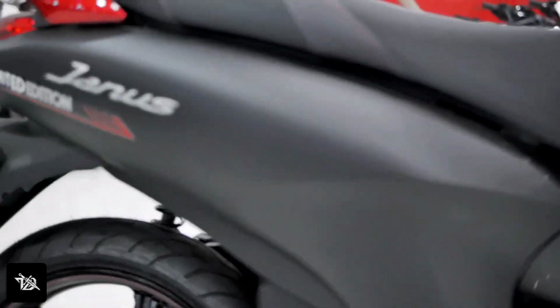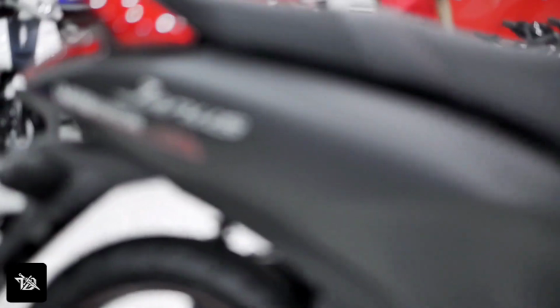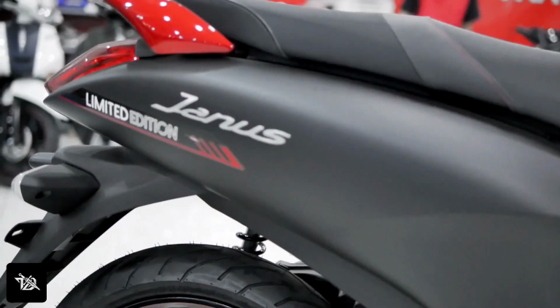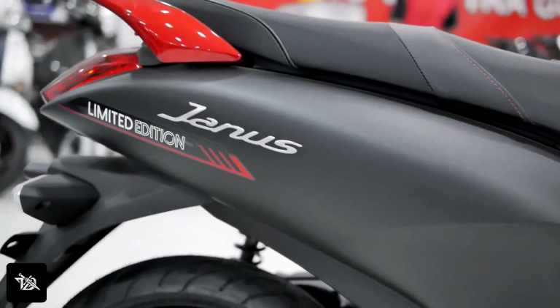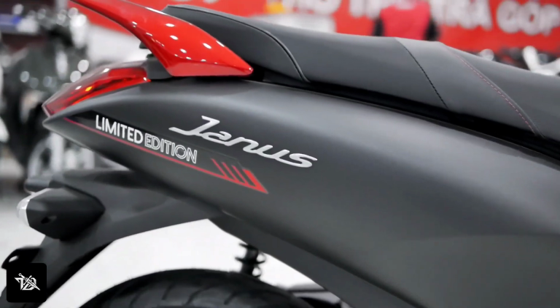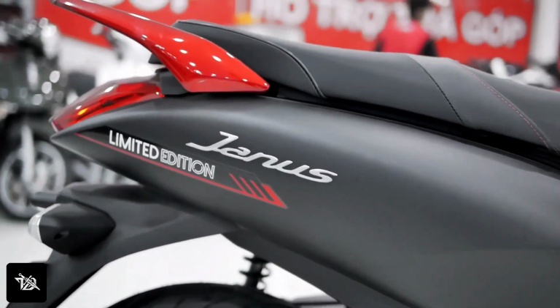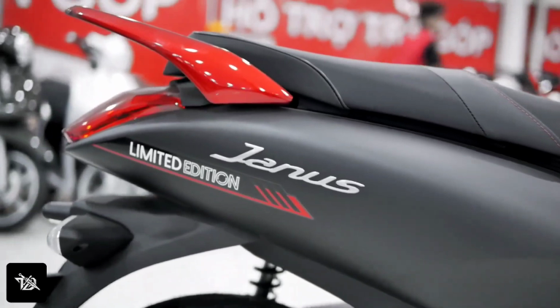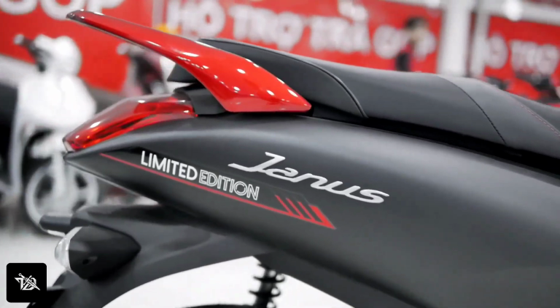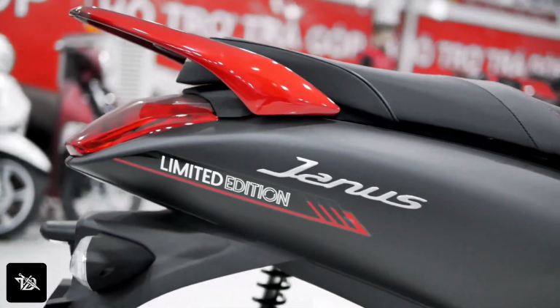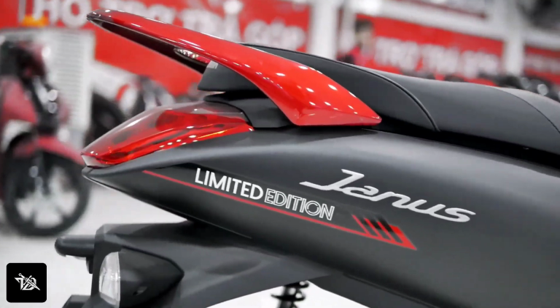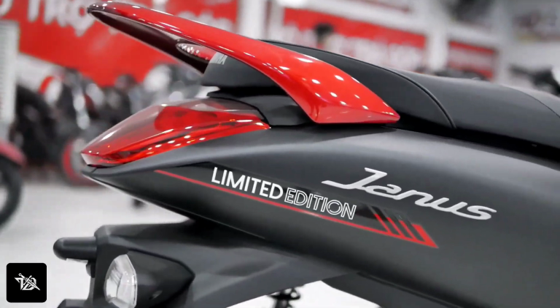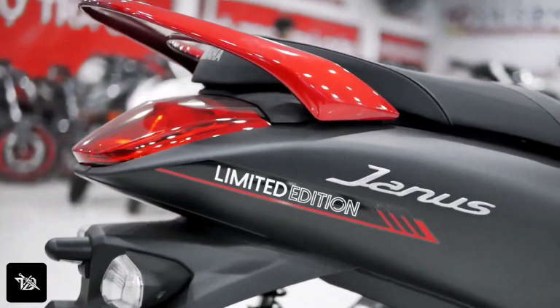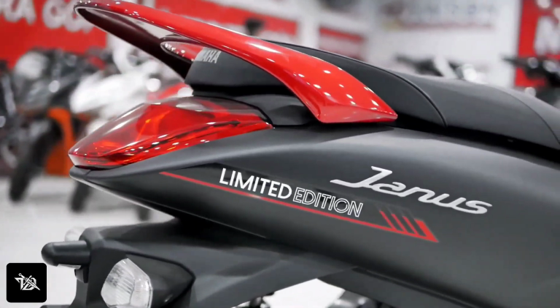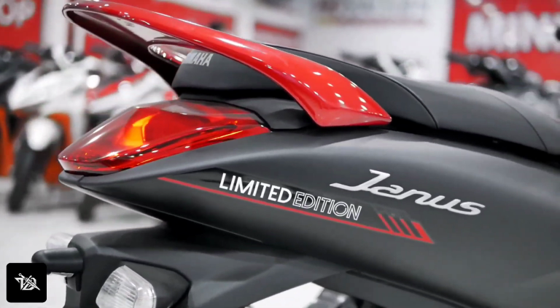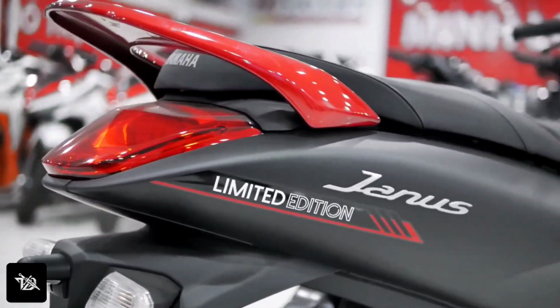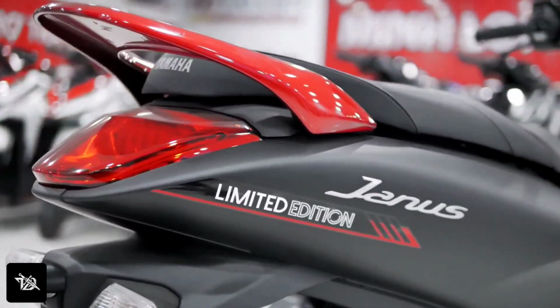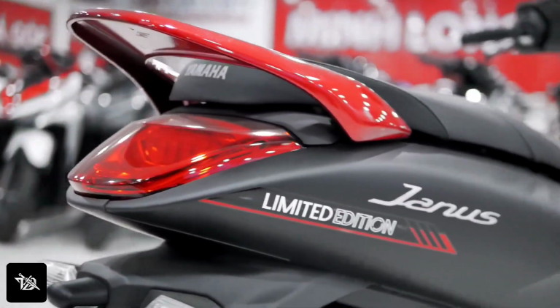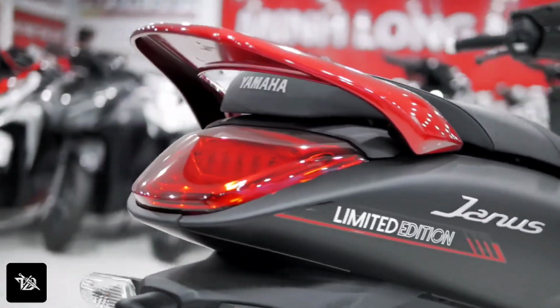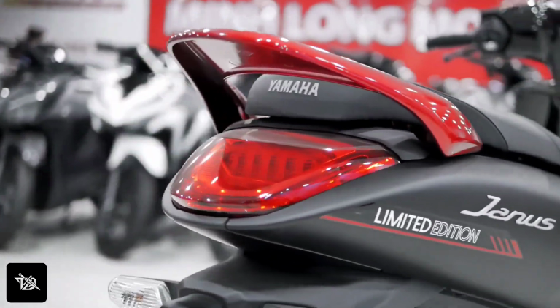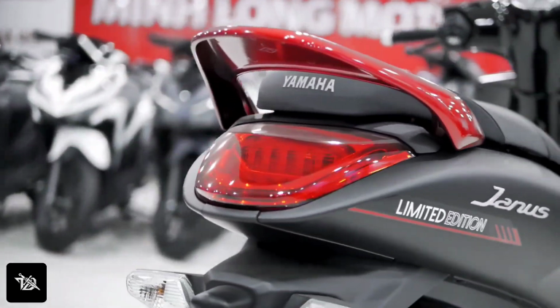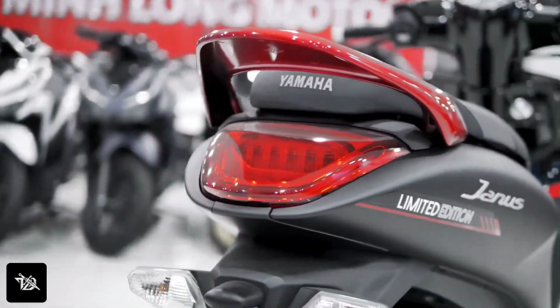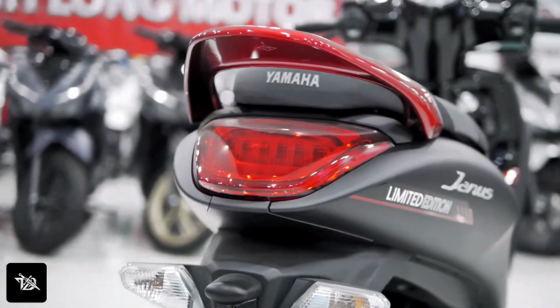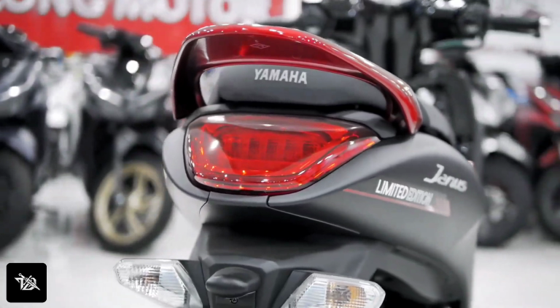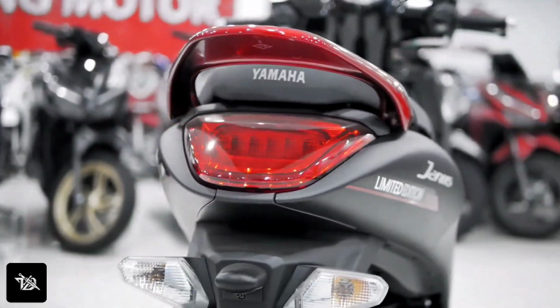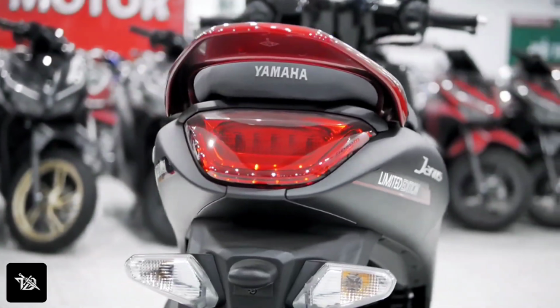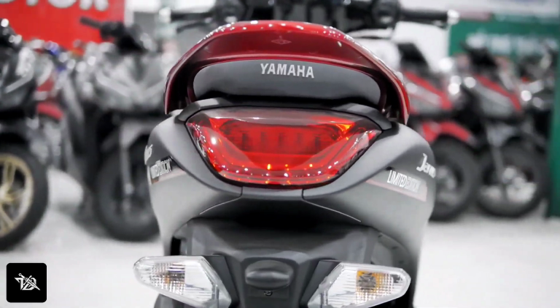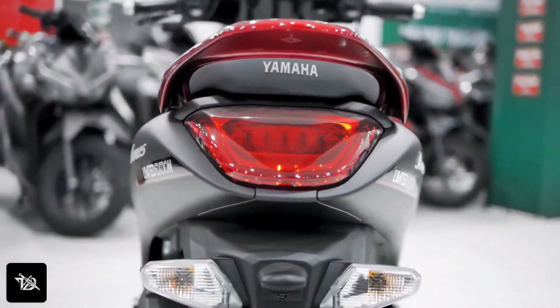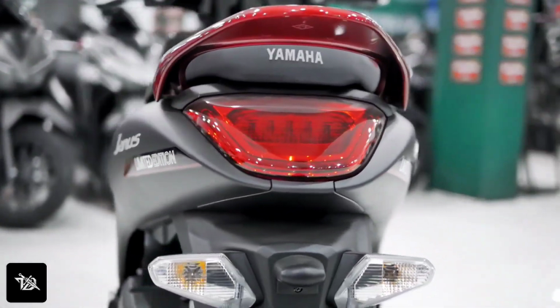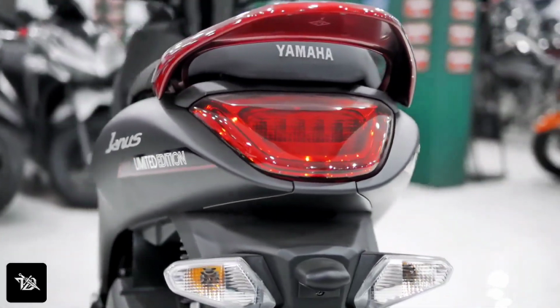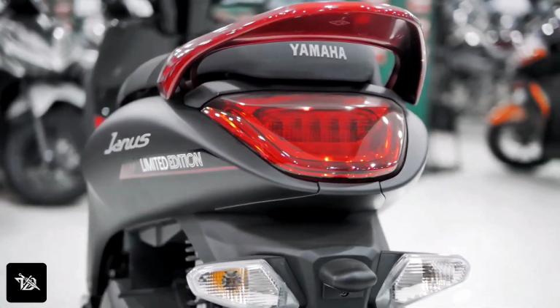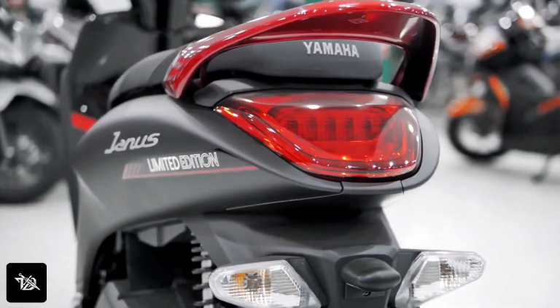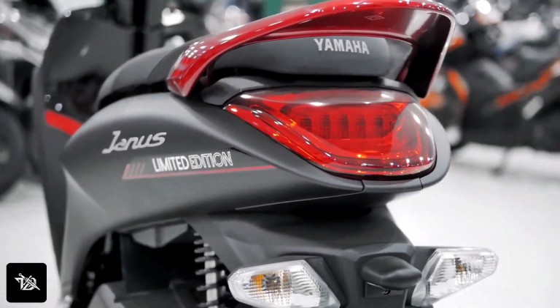It's possible that Yamaha GNS is starting to make a limited edition in India, as you can see in this video. There will be special features, special colors, but there will be limited stock — very few scooties available.